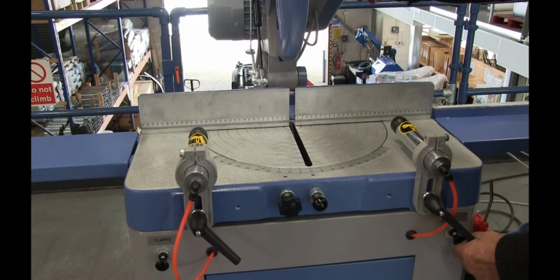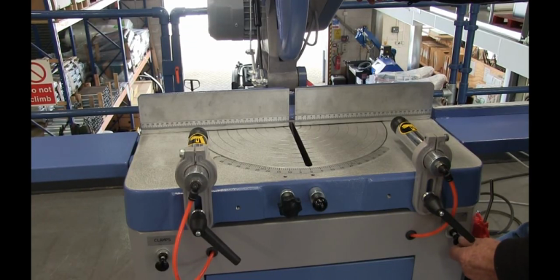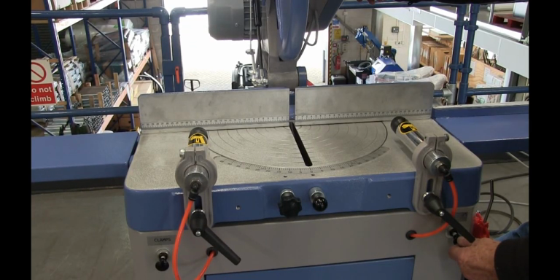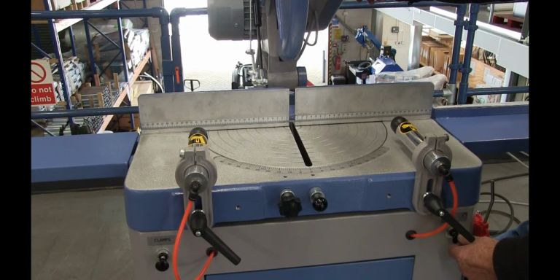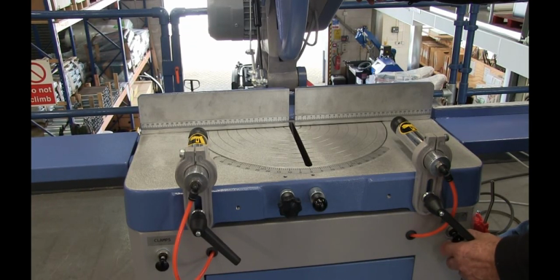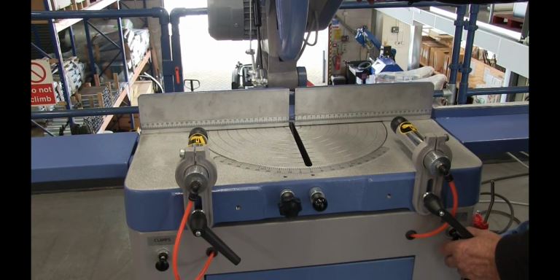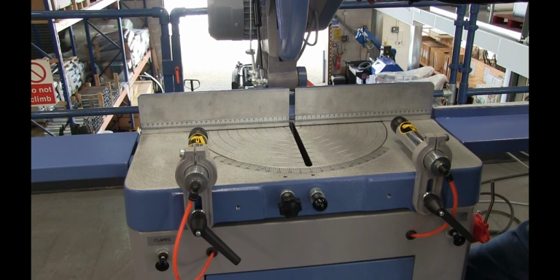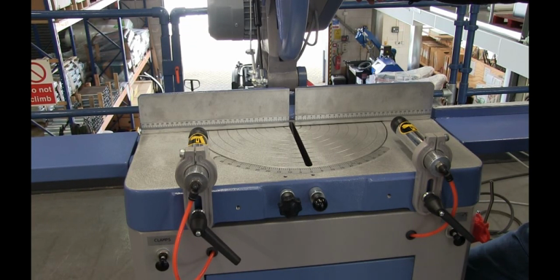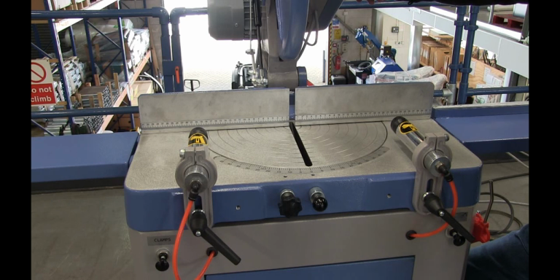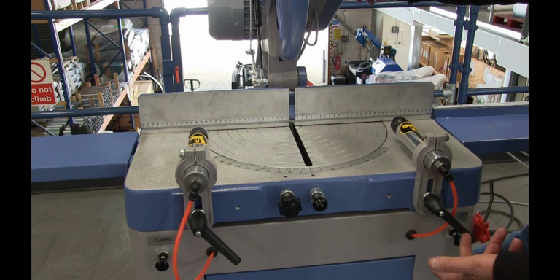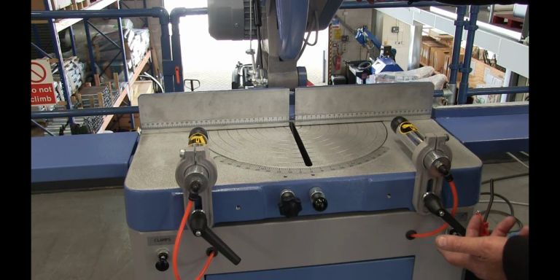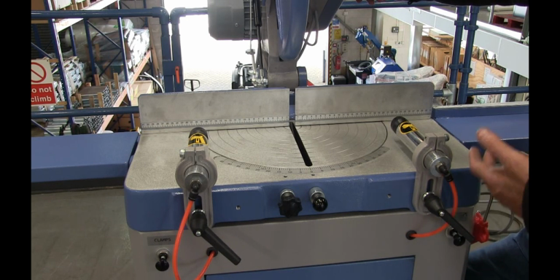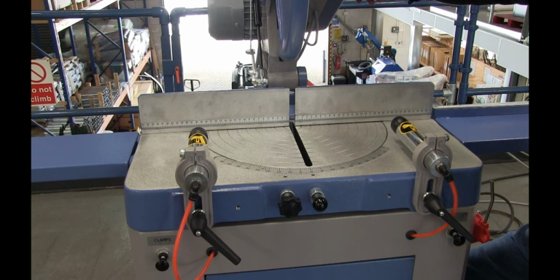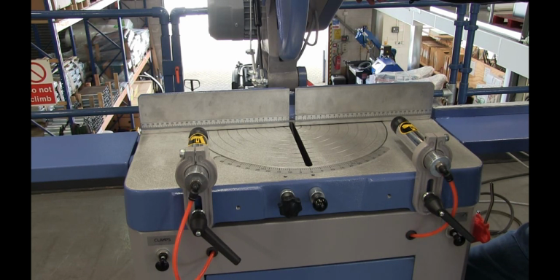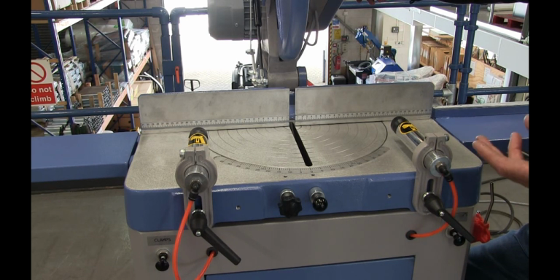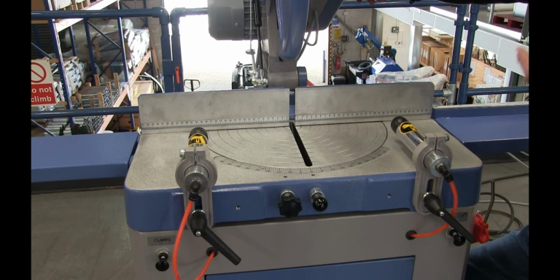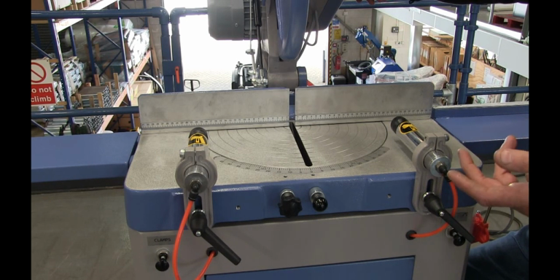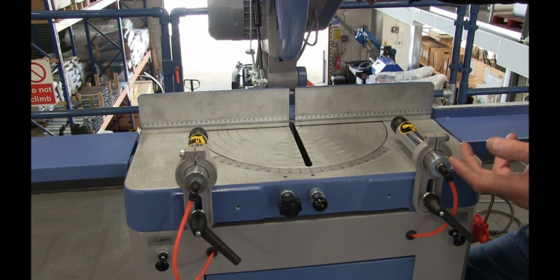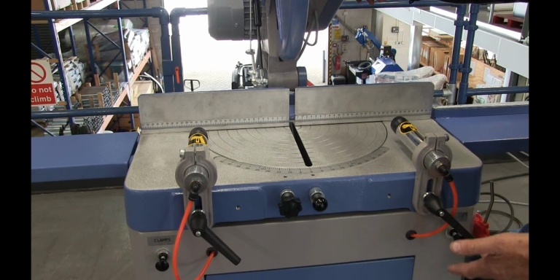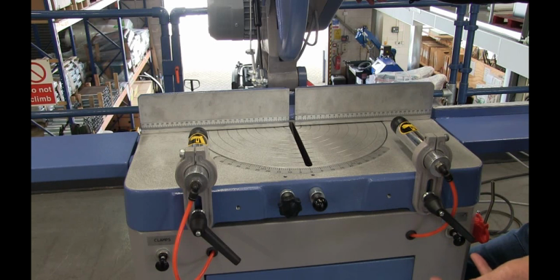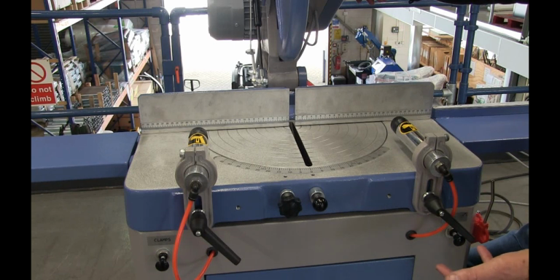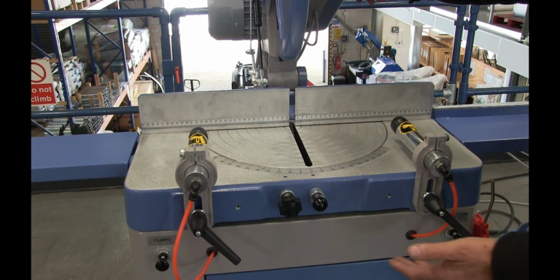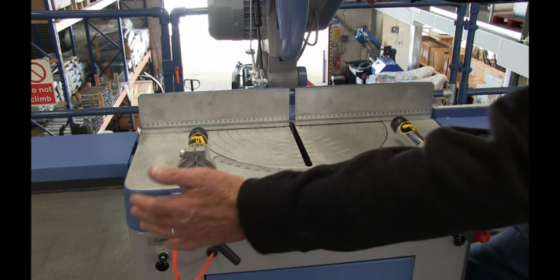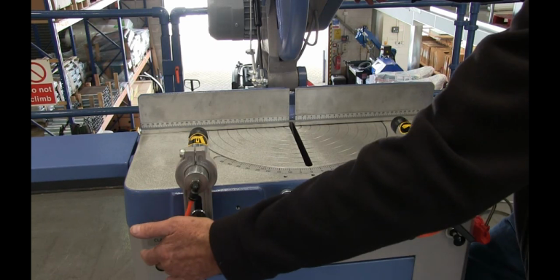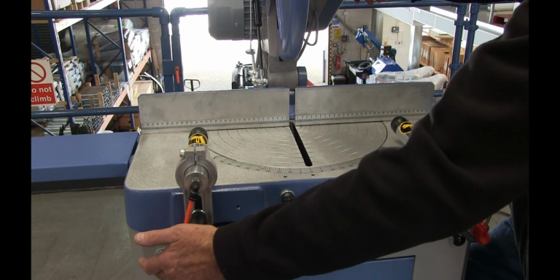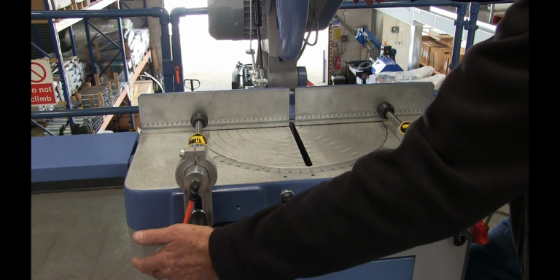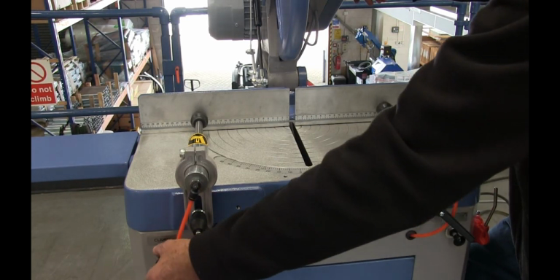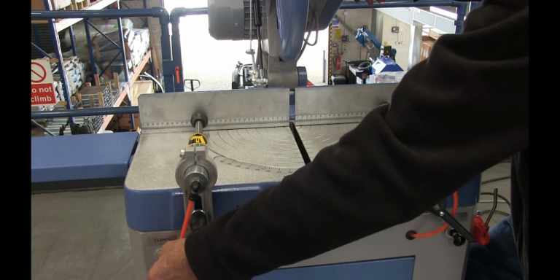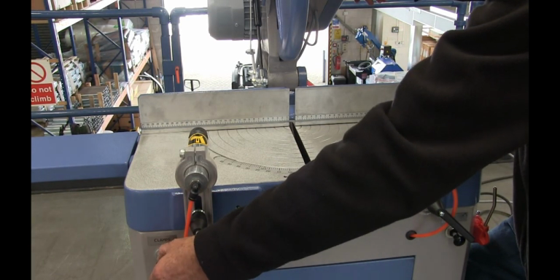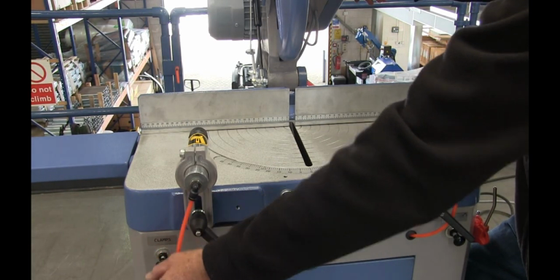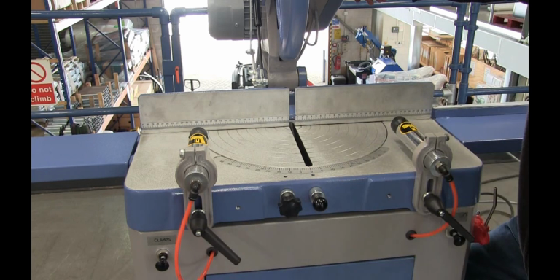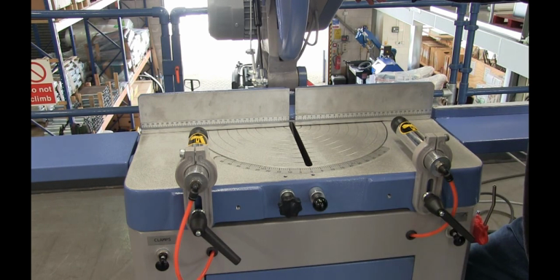Around the front of the machine we have a switch for the micro spray. You don't have to use the micro spray — with certain materials you don't want any residue, so you can cut dry. On this side you have the switch for the clamping; you can see the air clamps going in and out there.